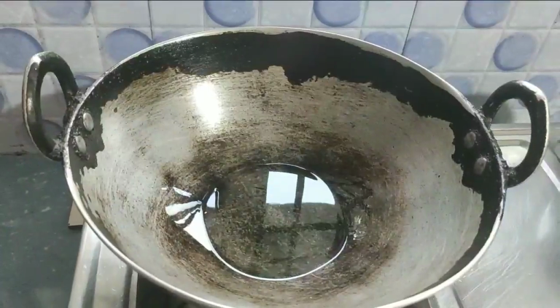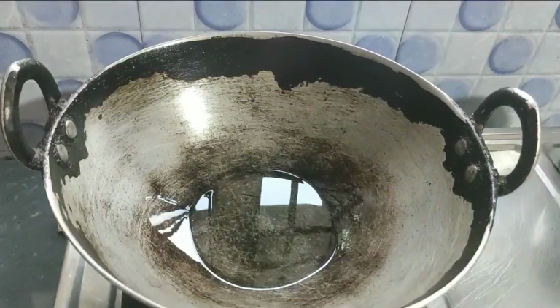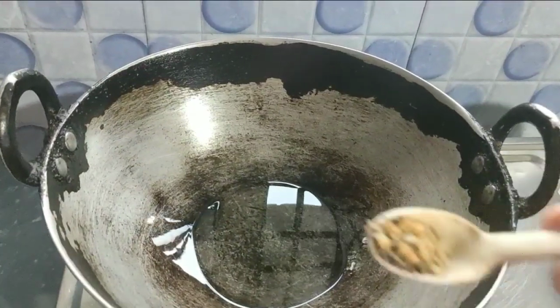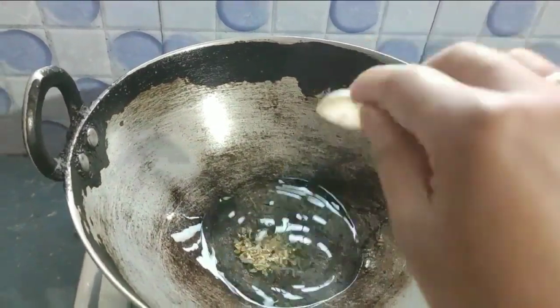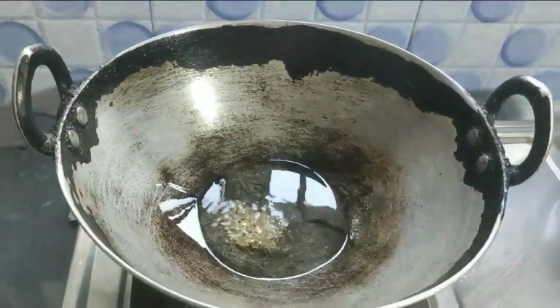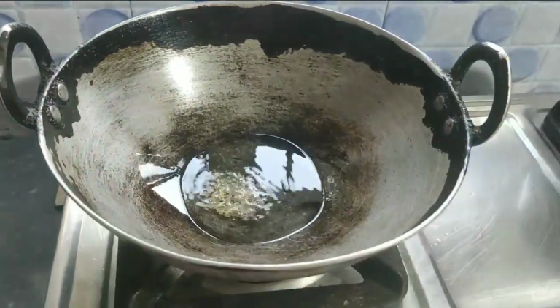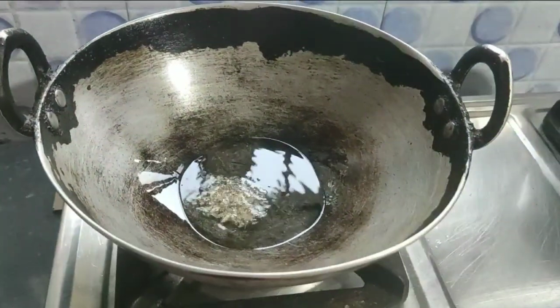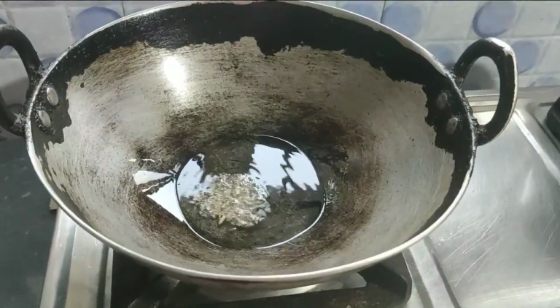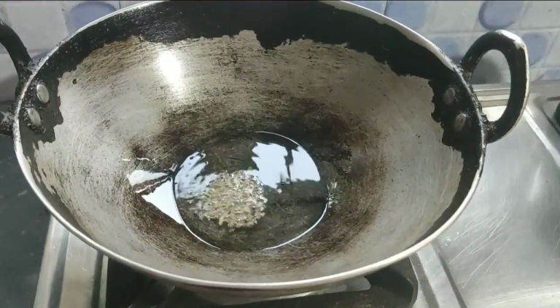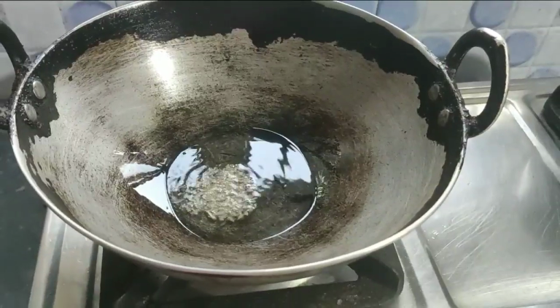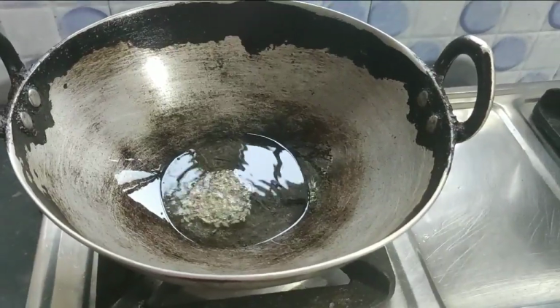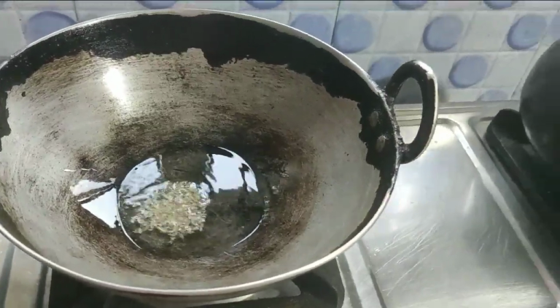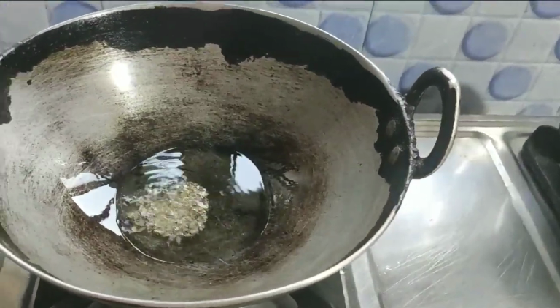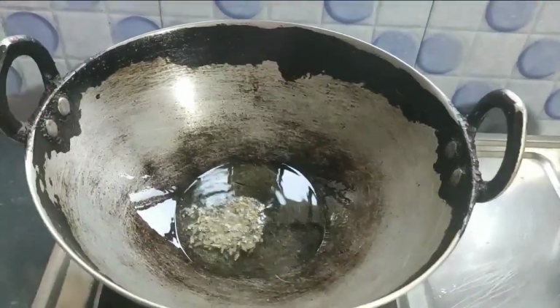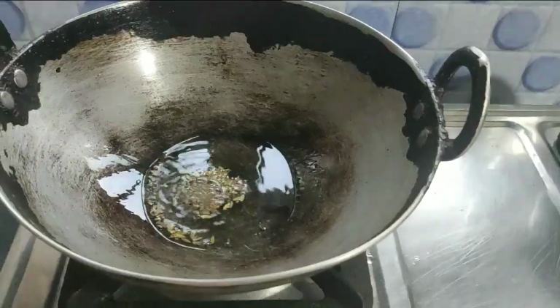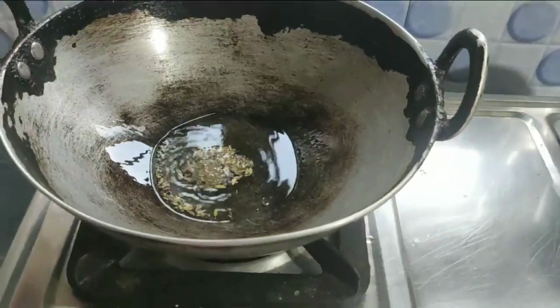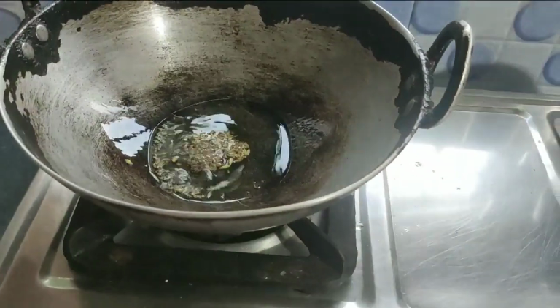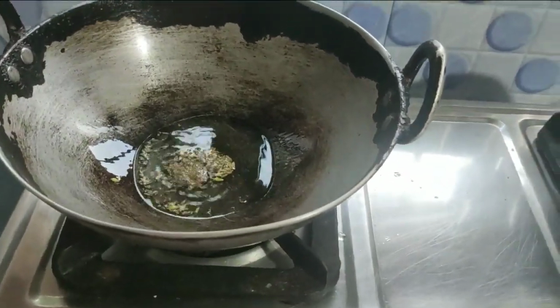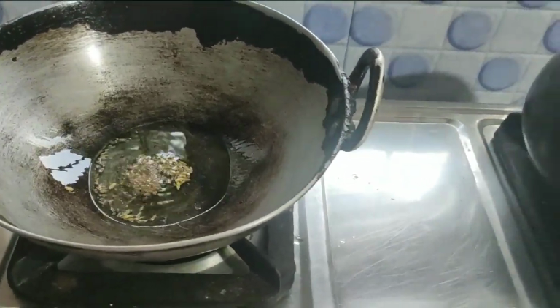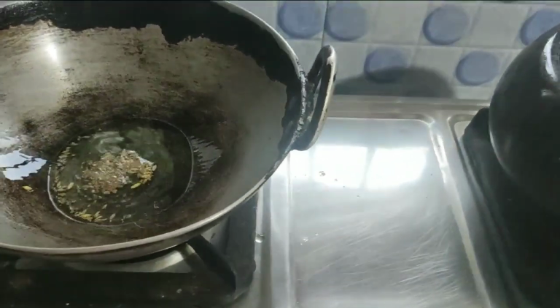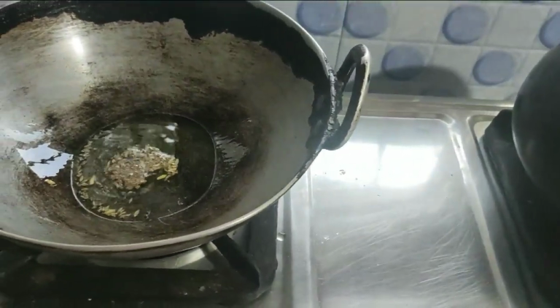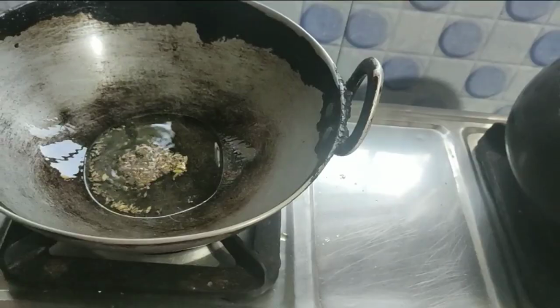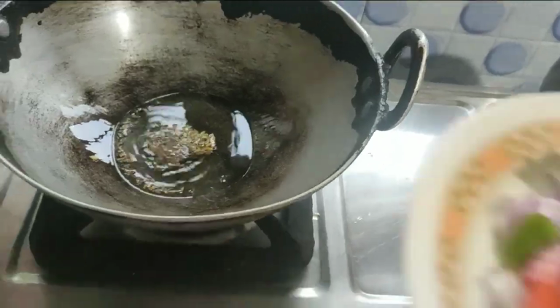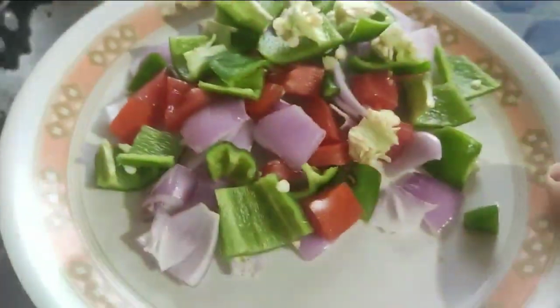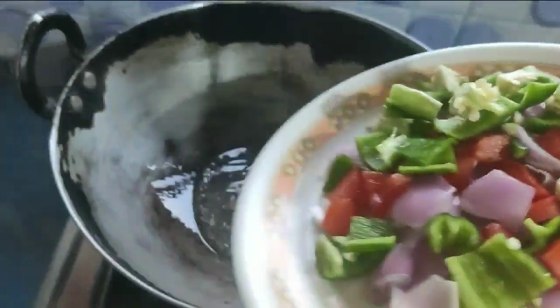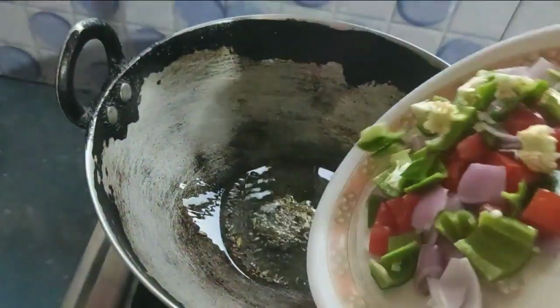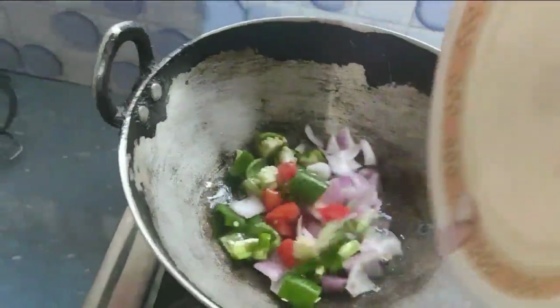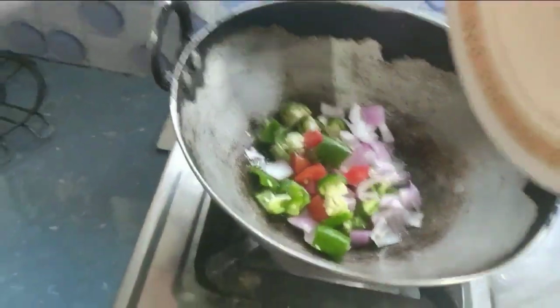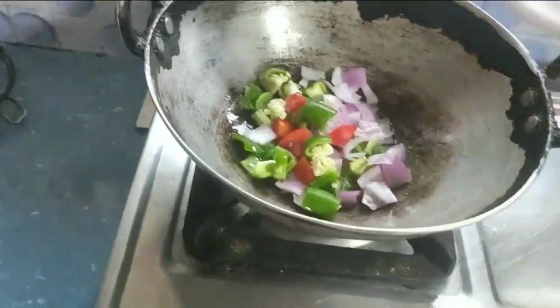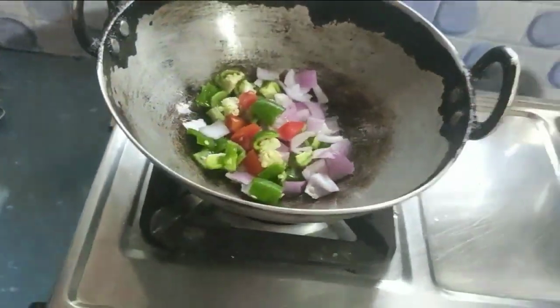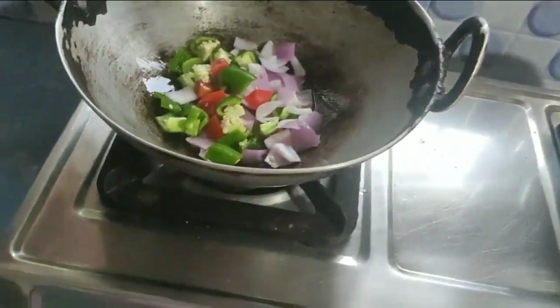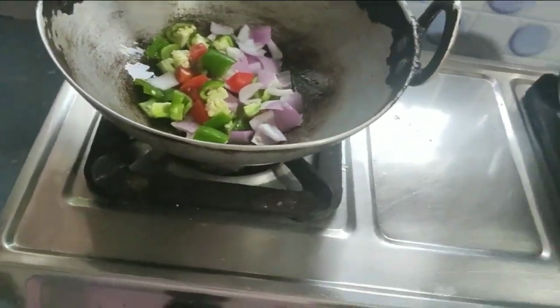I will add a little bit of oil. I will fry the oil in the same way. Let's fry it.